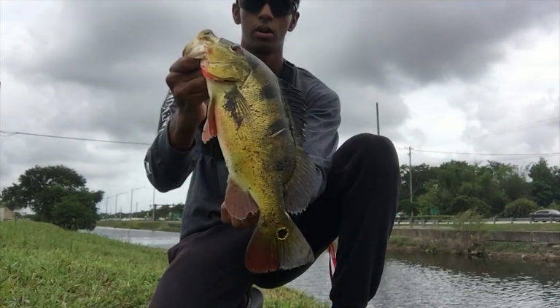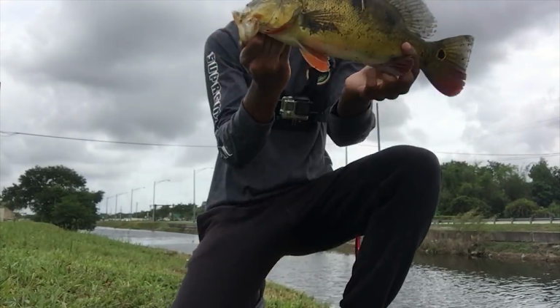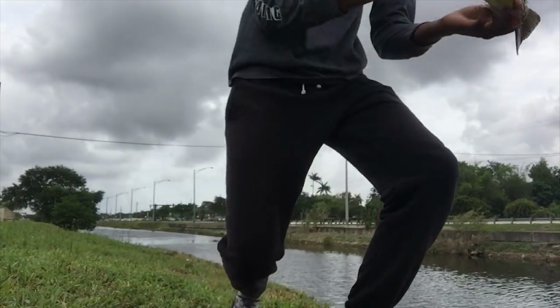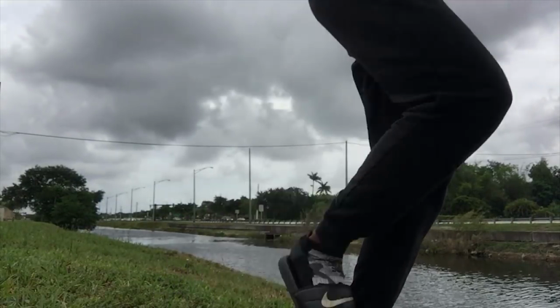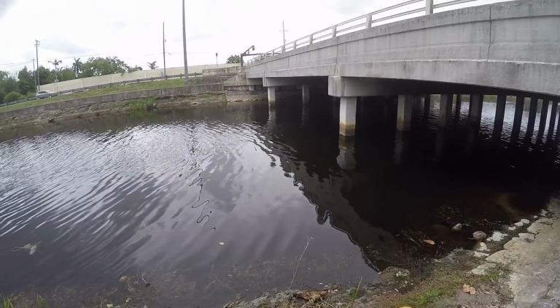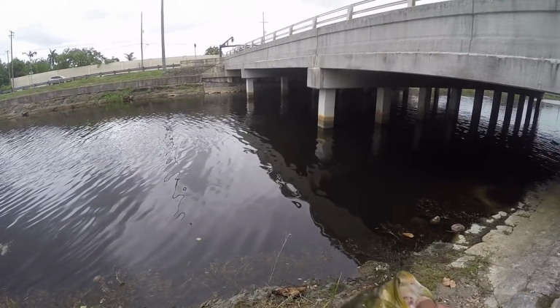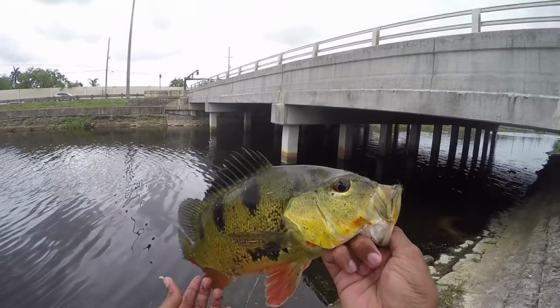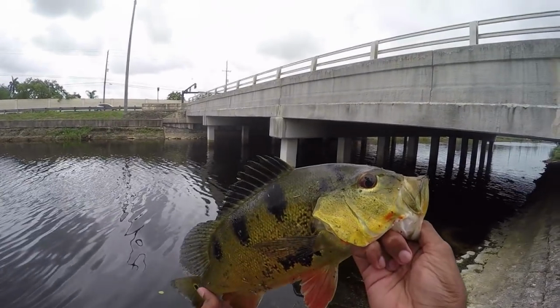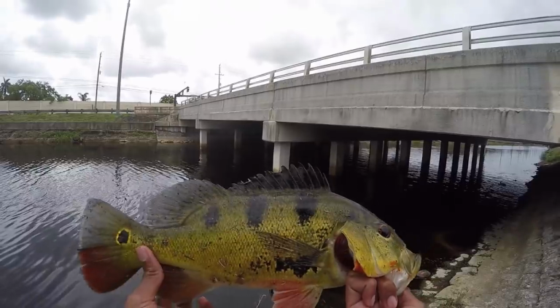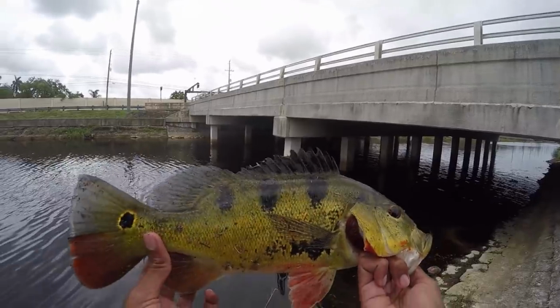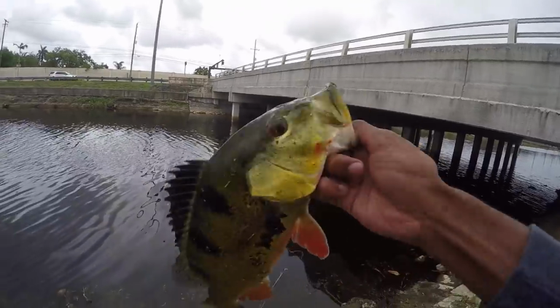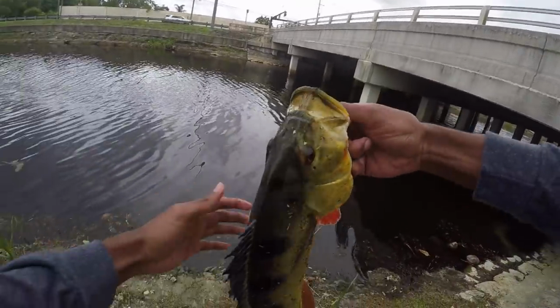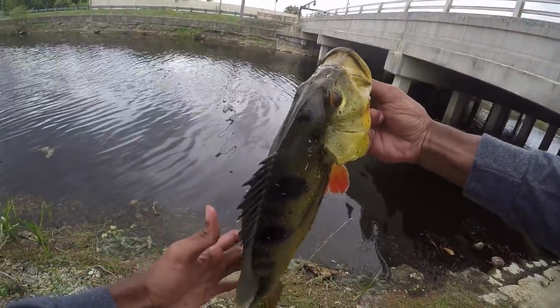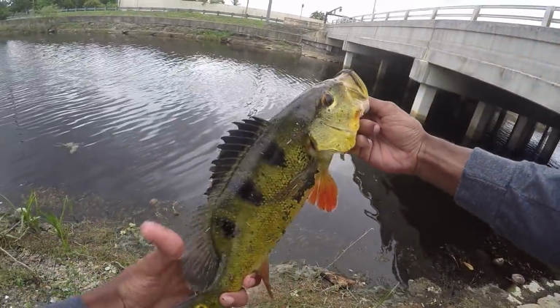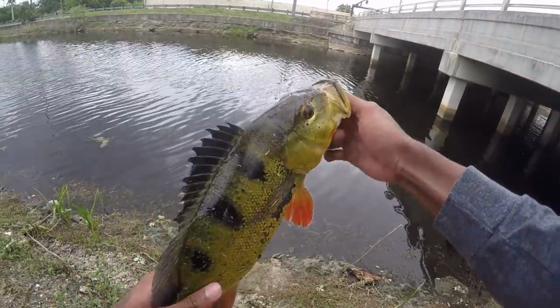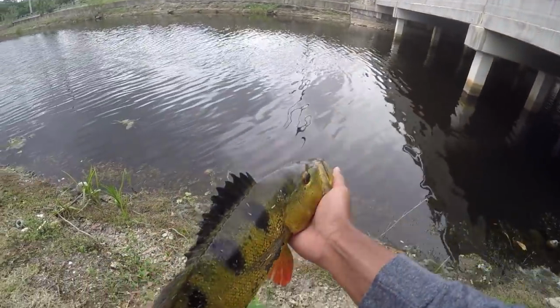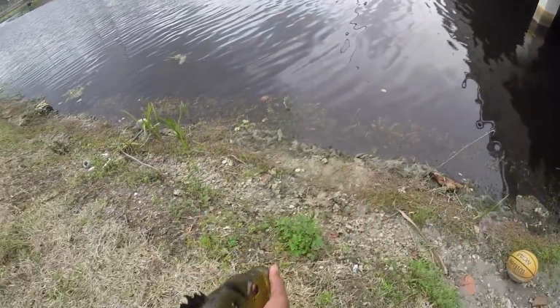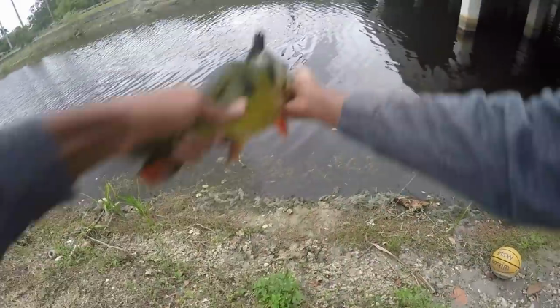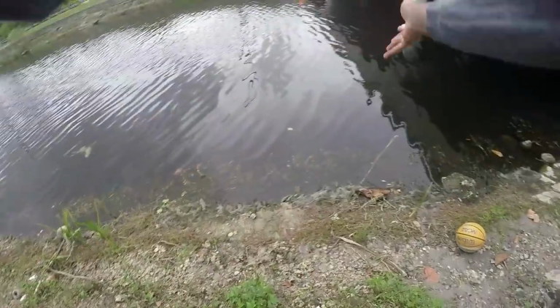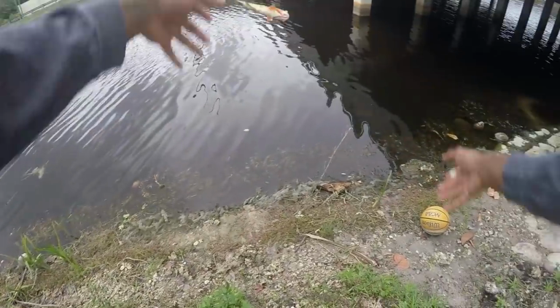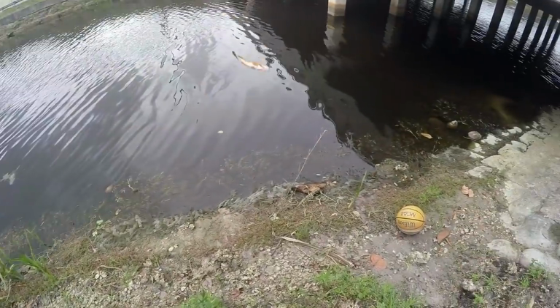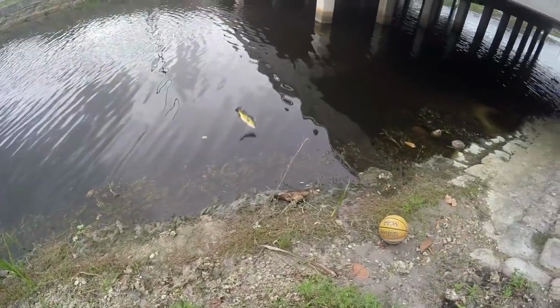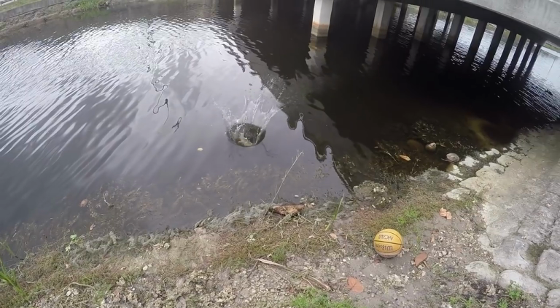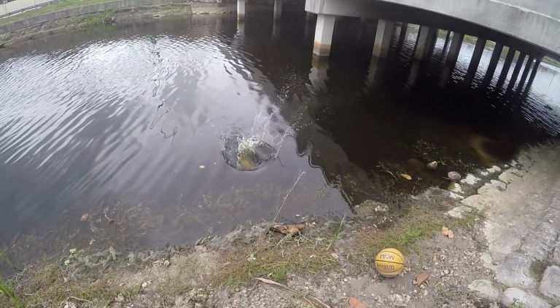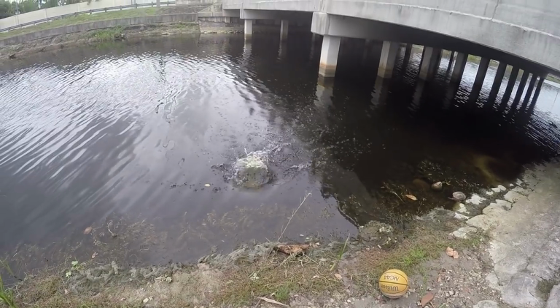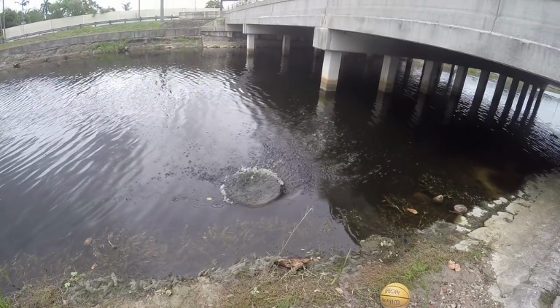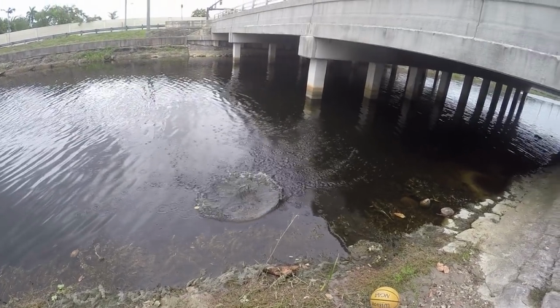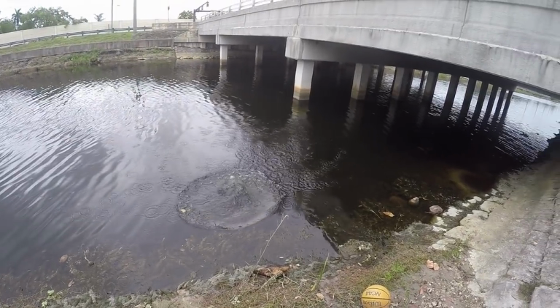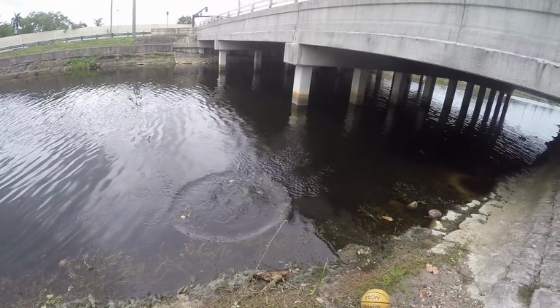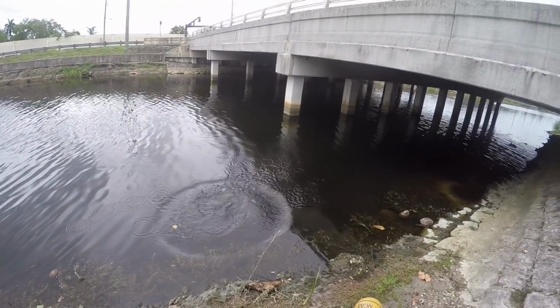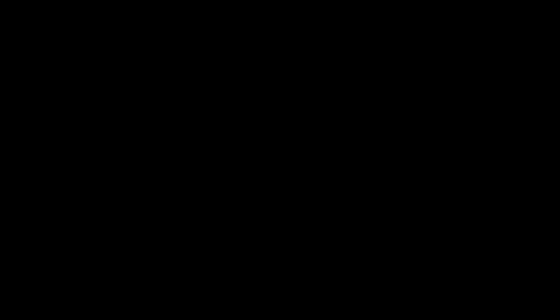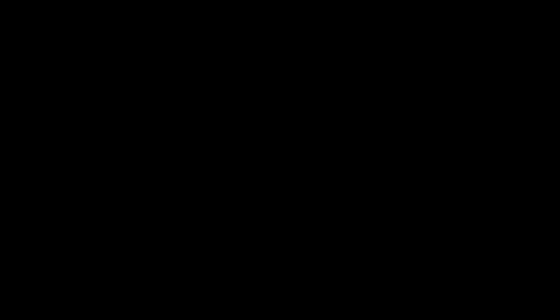Alright, let's let this guy go. One last look at this guy — beautiful fish.